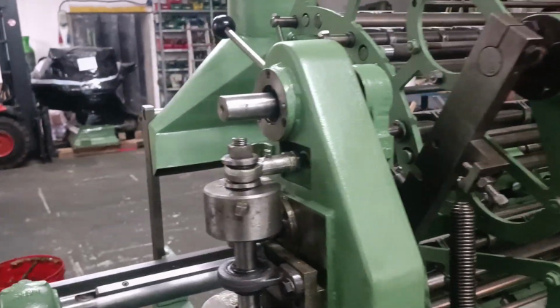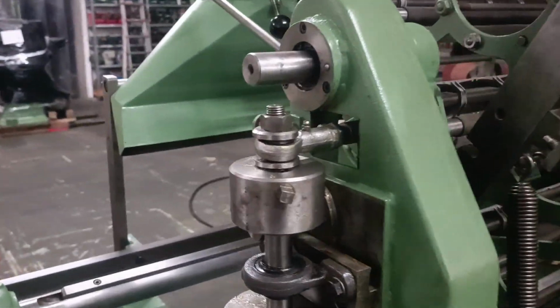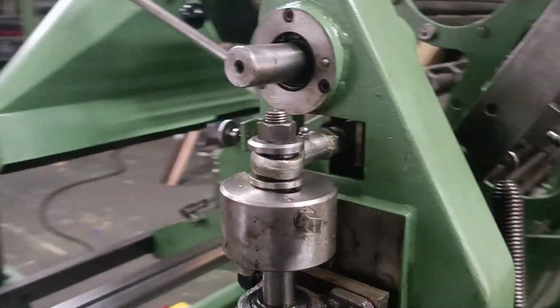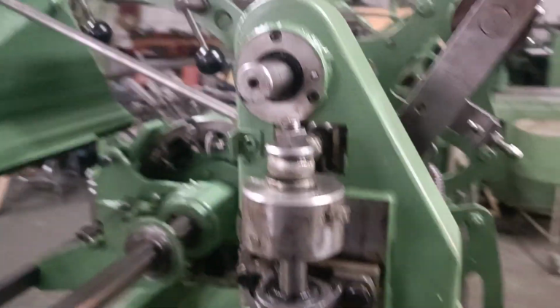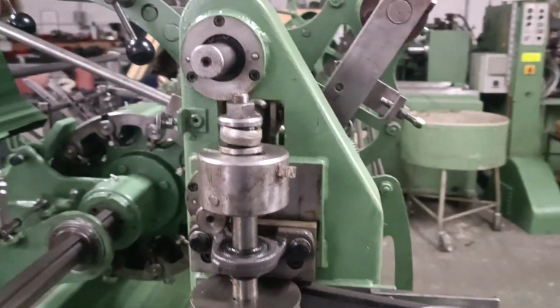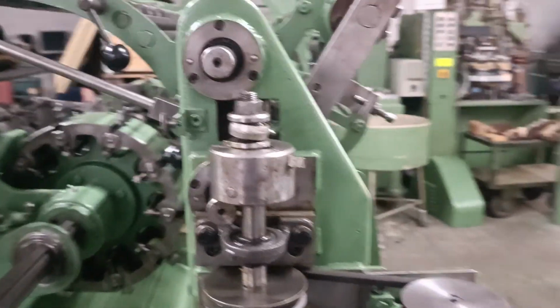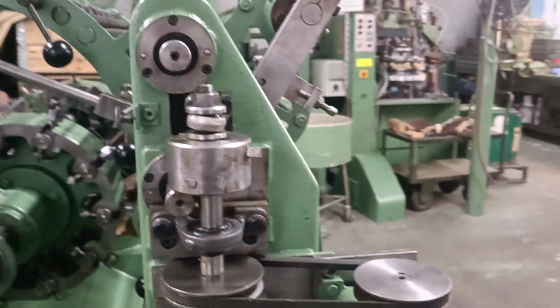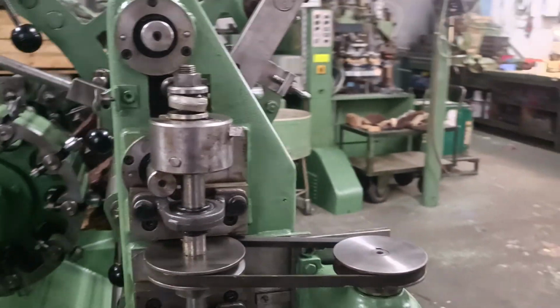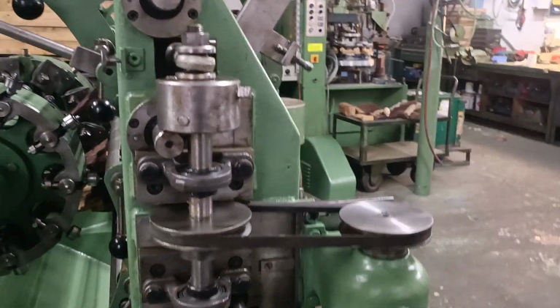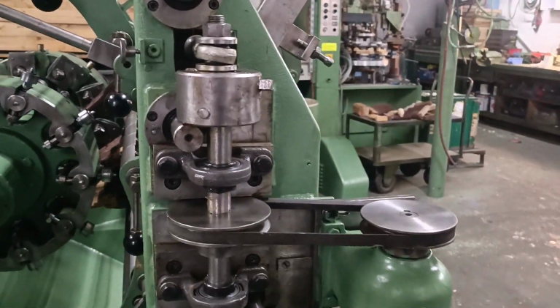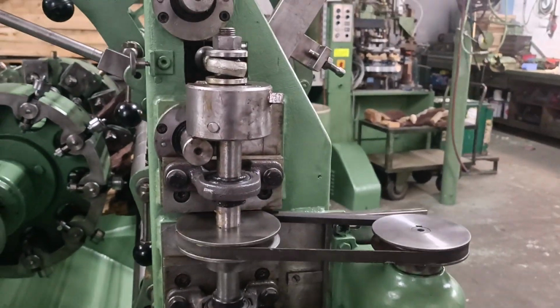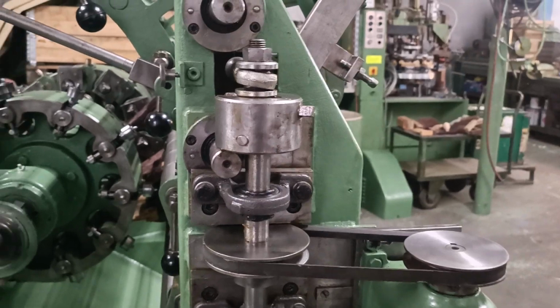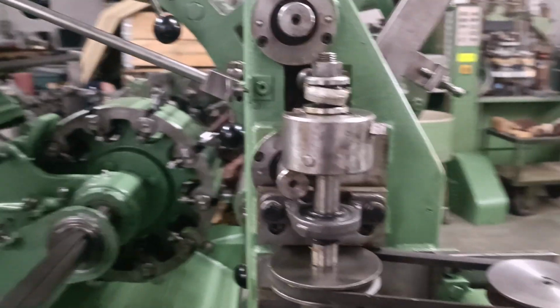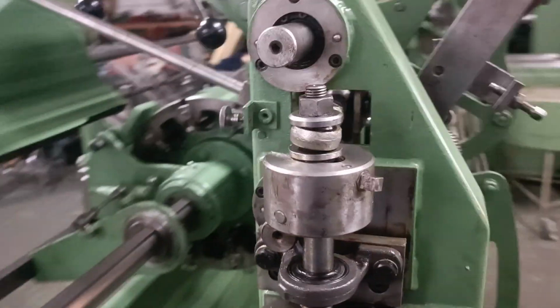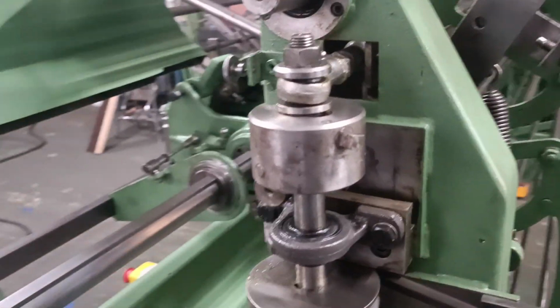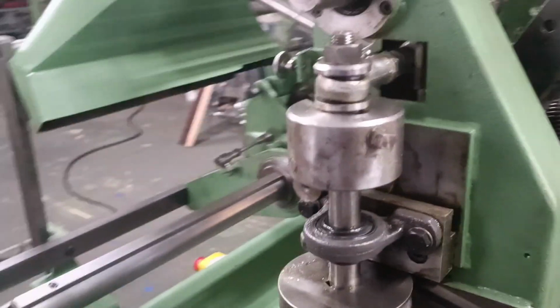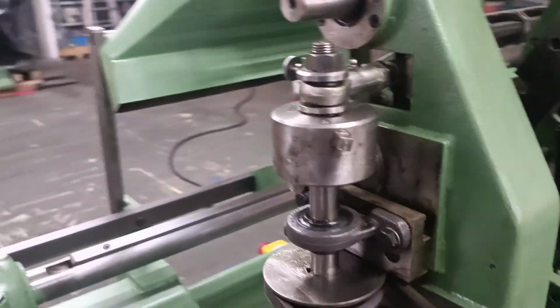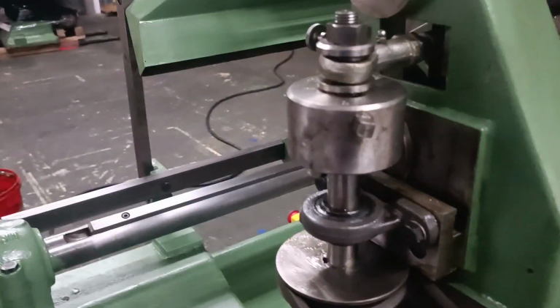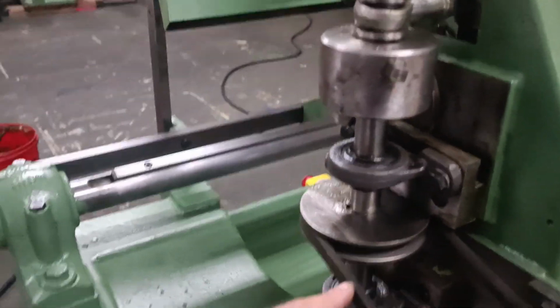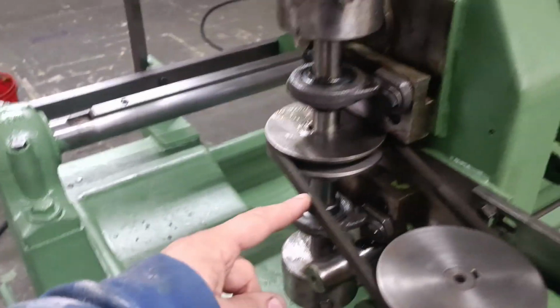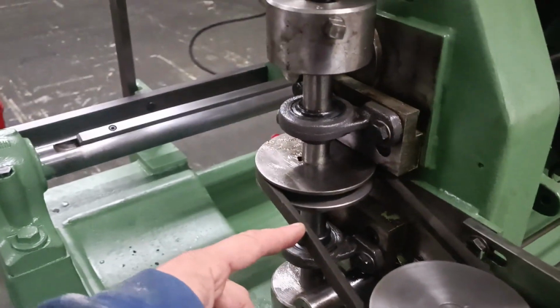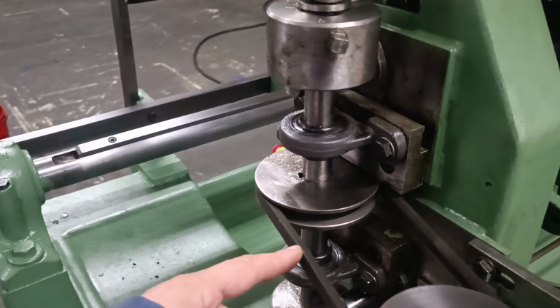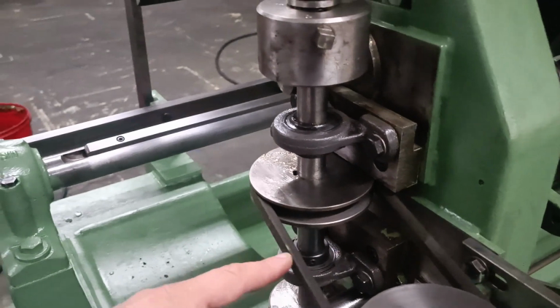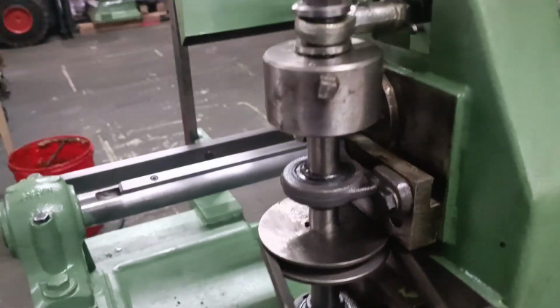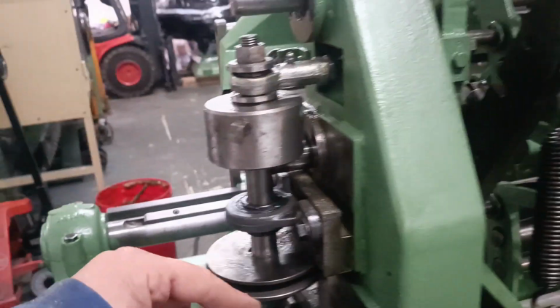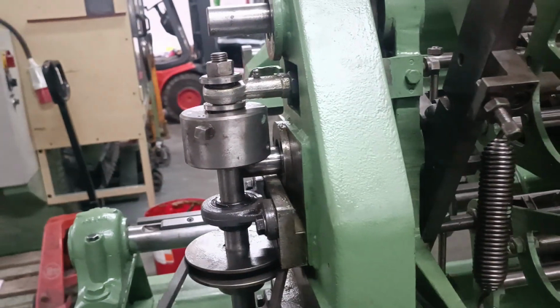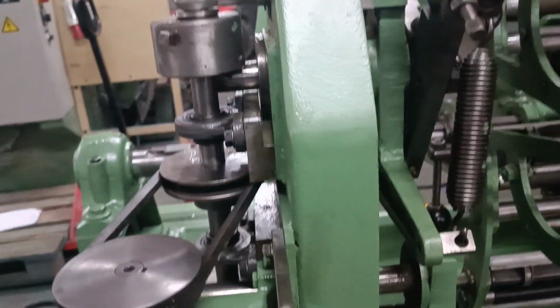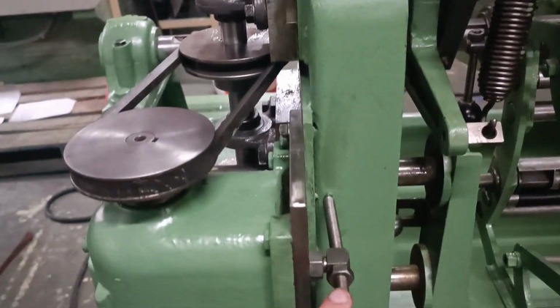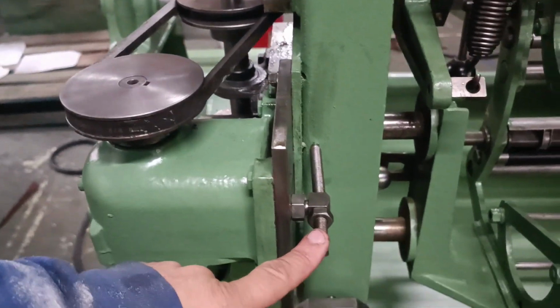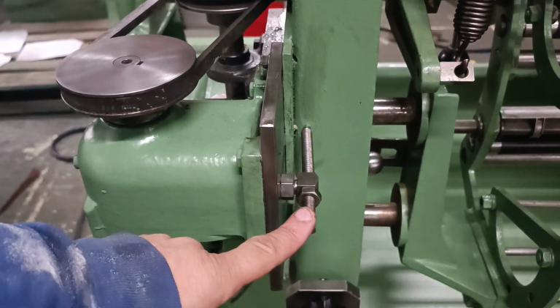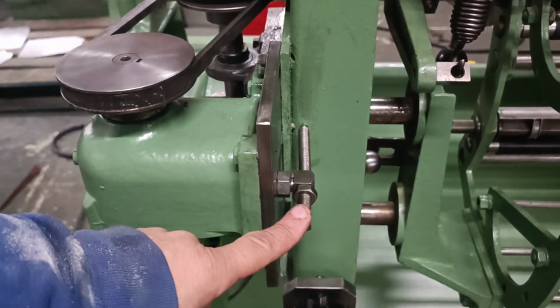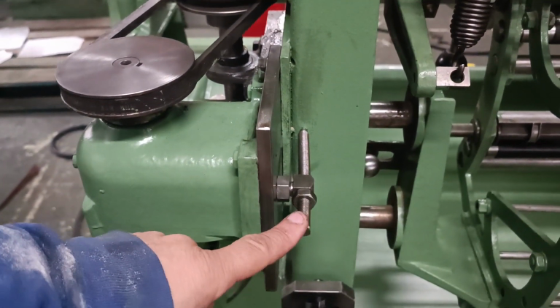For rotation speed you can move only the distance. If you need to put more pressure on this belt, it is necessary to set up this screw.